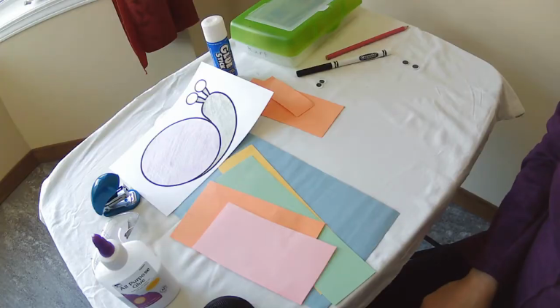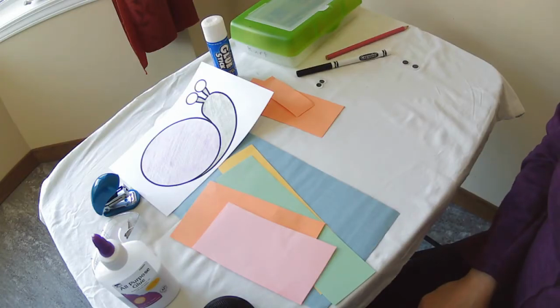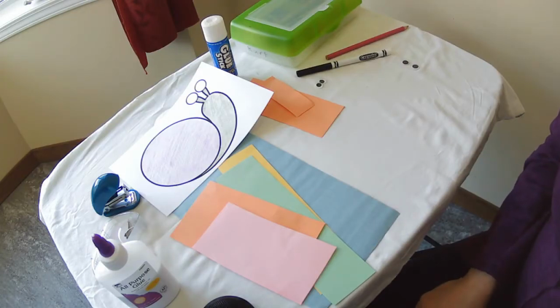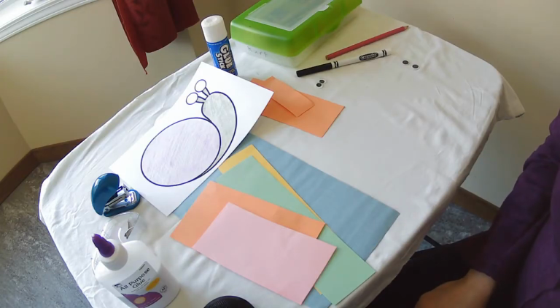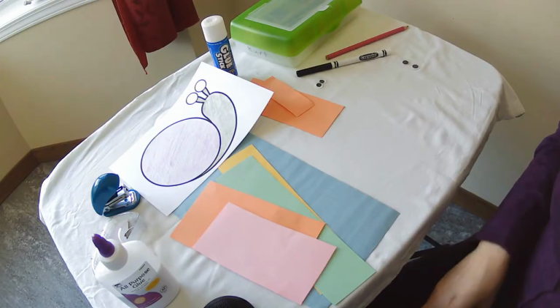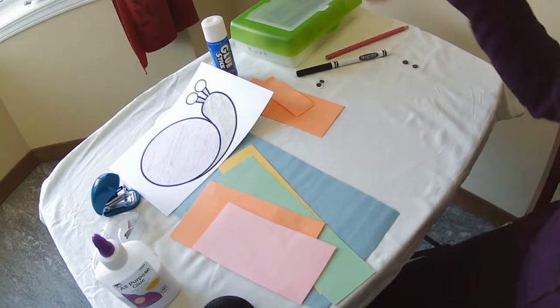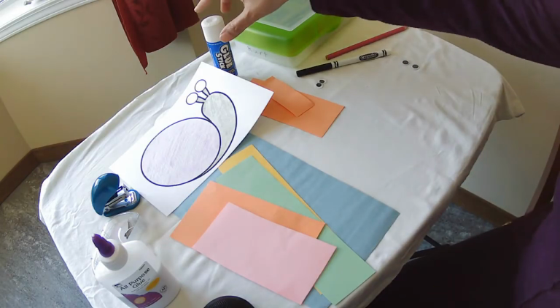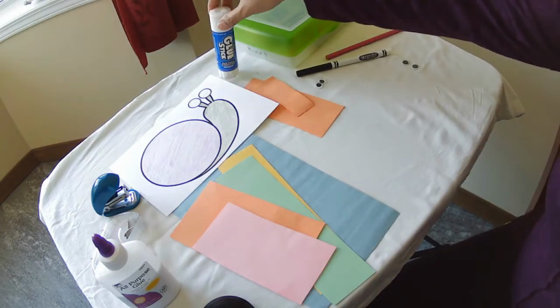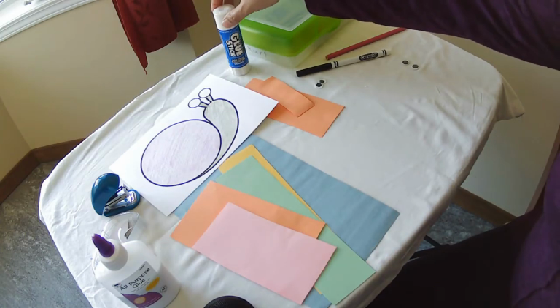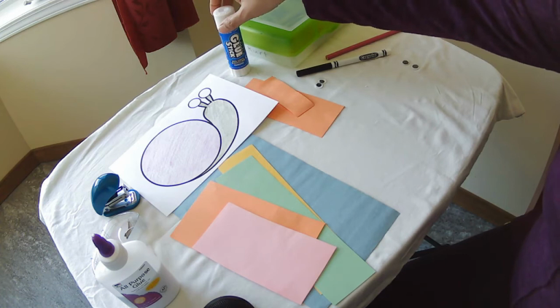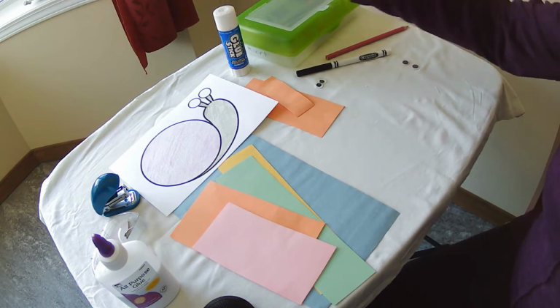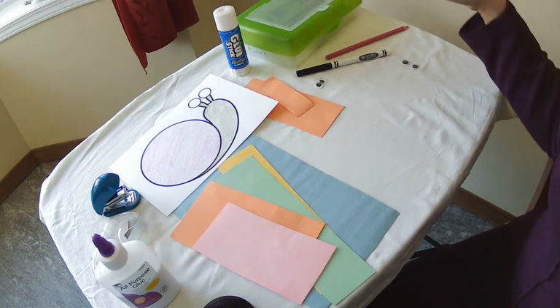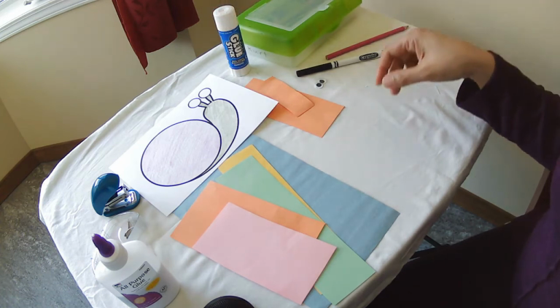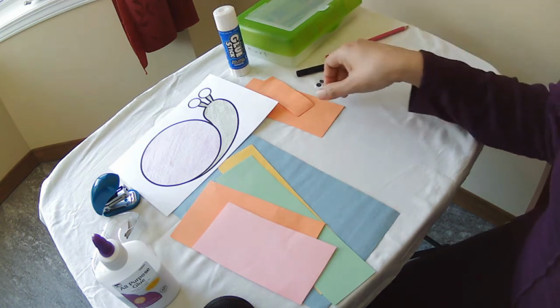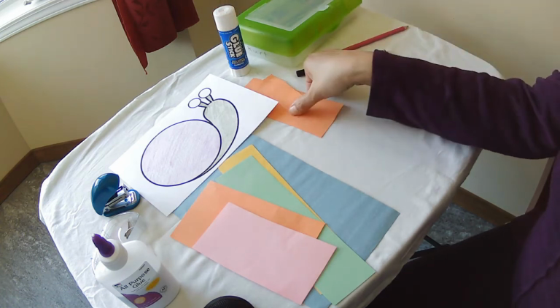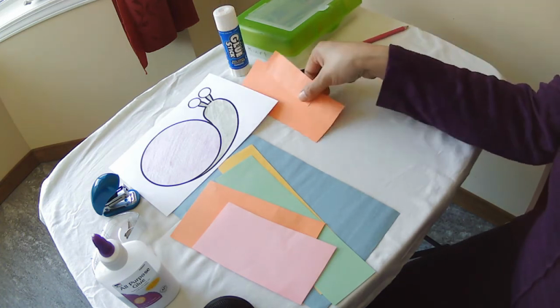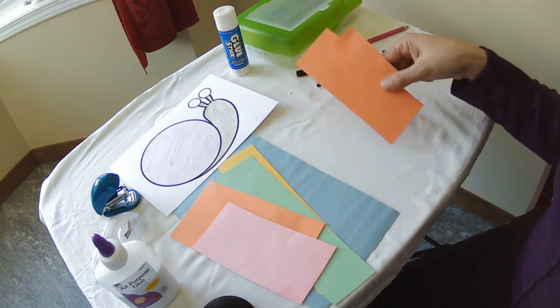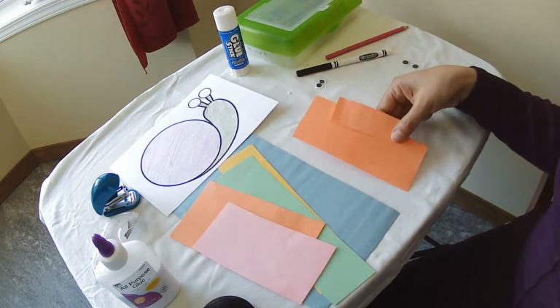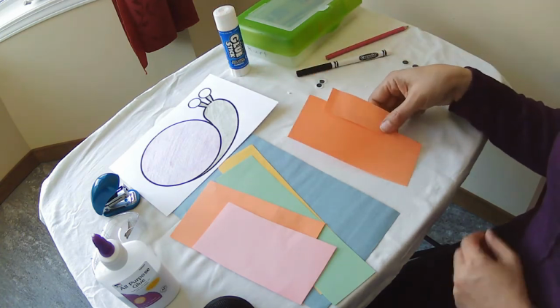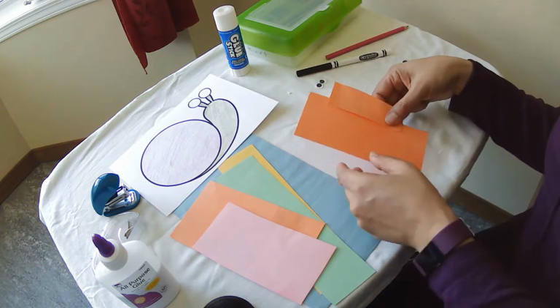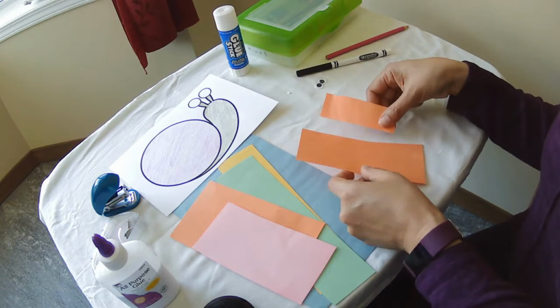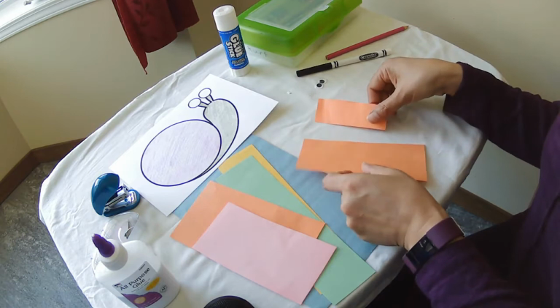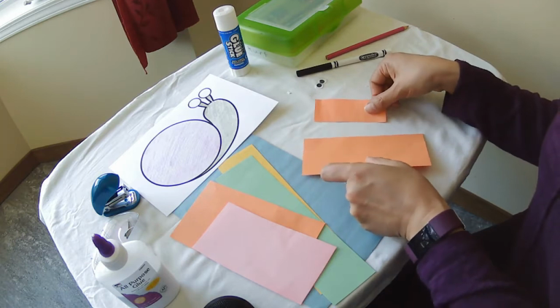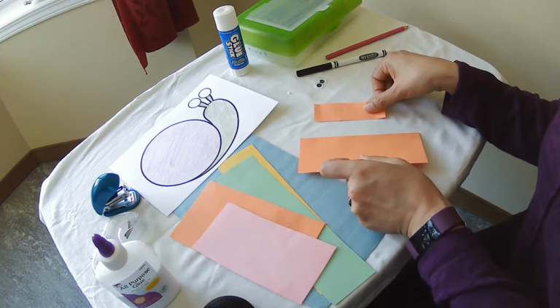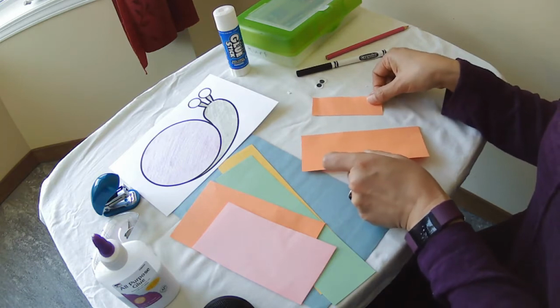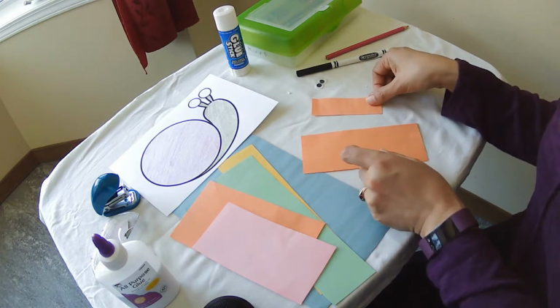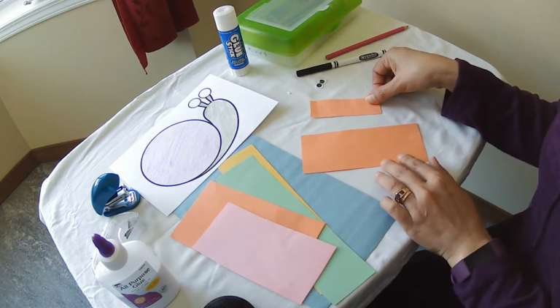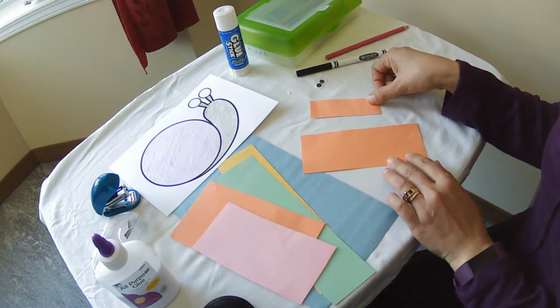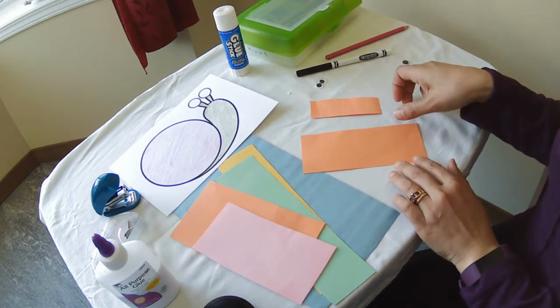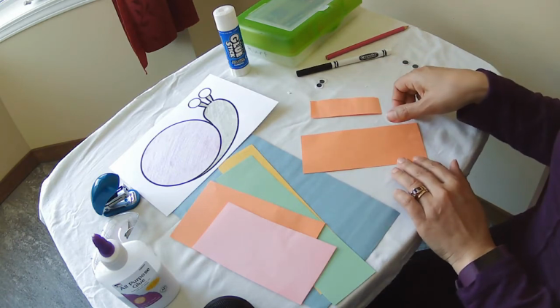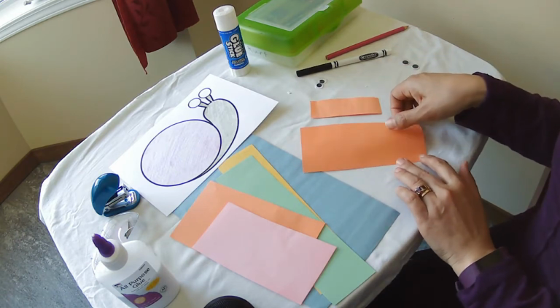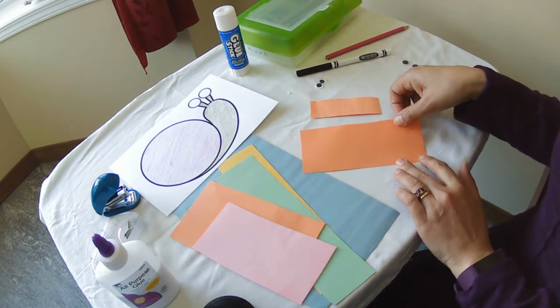Part of our springtime activity kits with the Cradle to Crayon Coalition are snails. You have two different ones — one for the little kids, one for the big kids. First I'm going to show you how to make your little snail in the little kid kit.